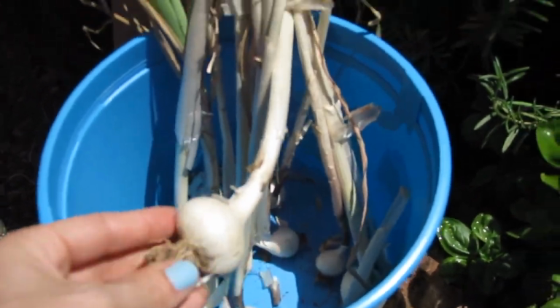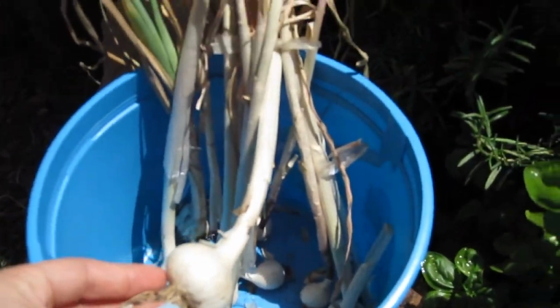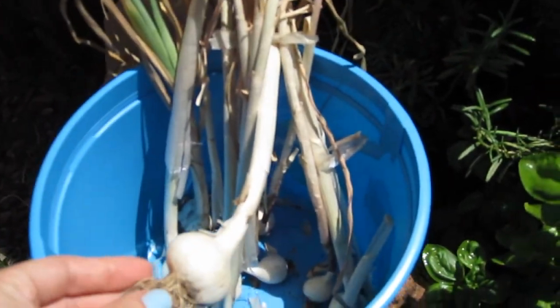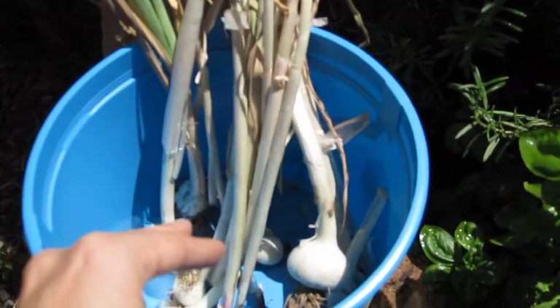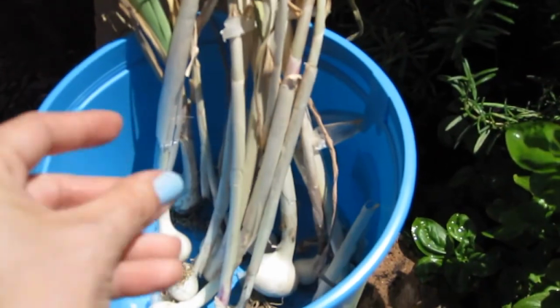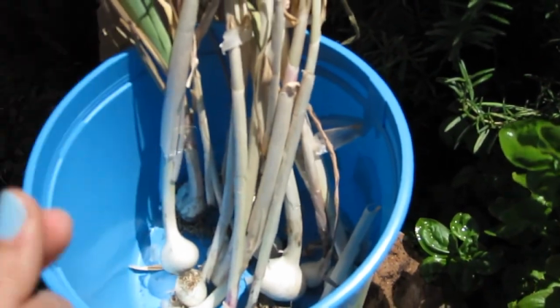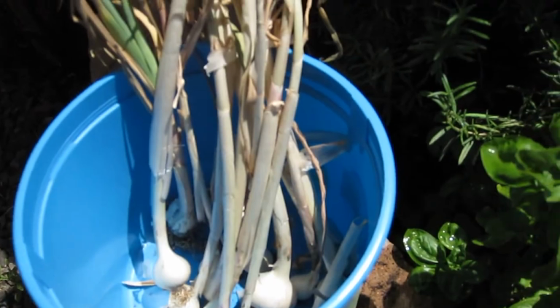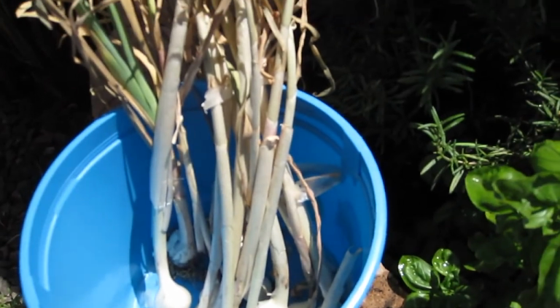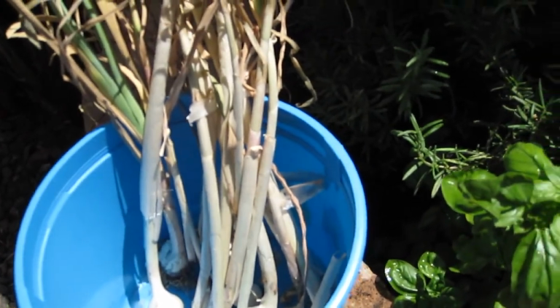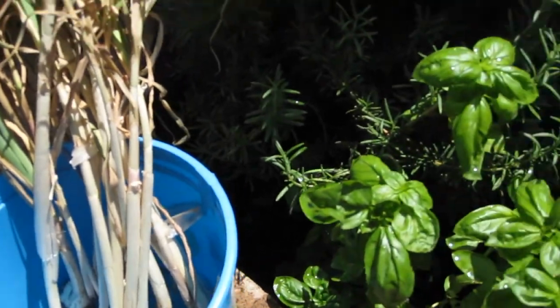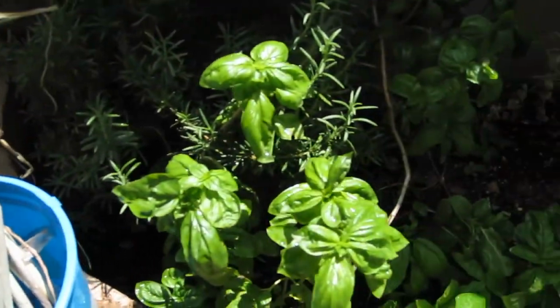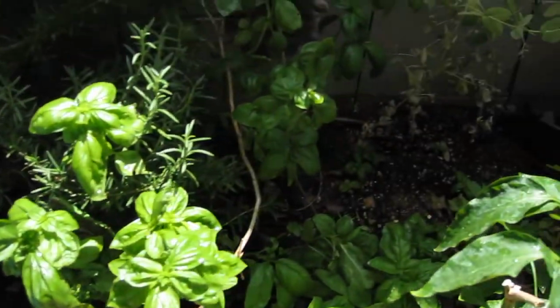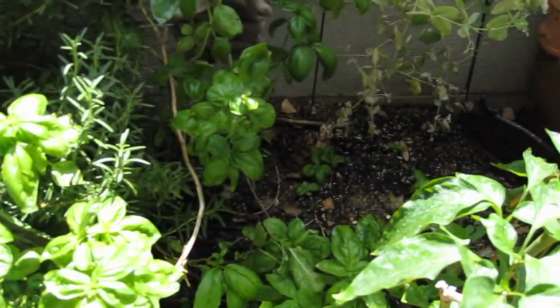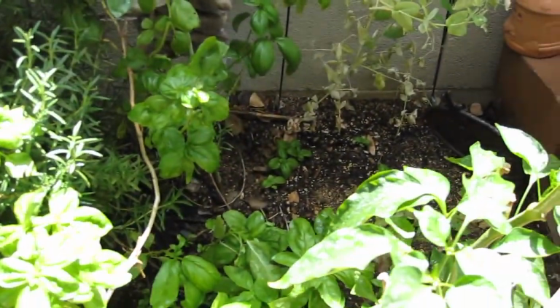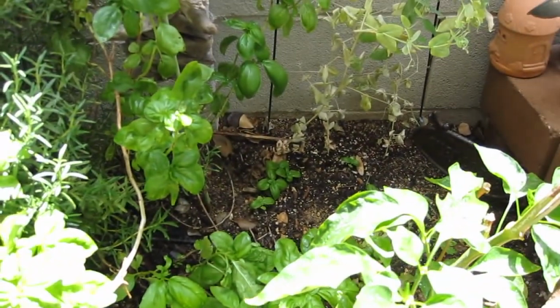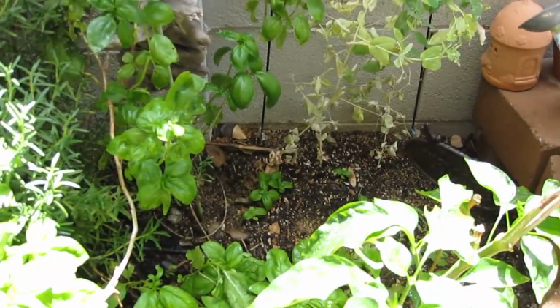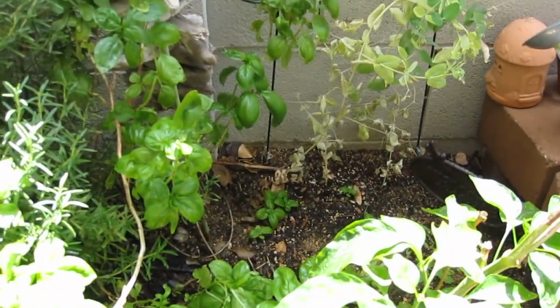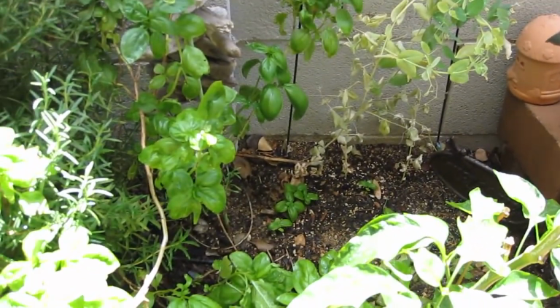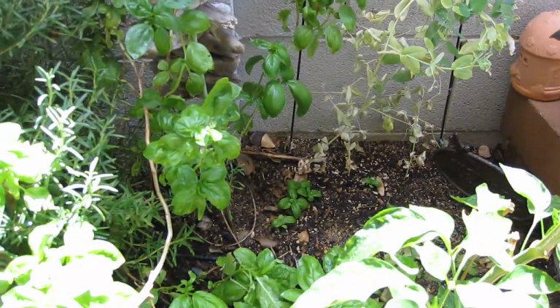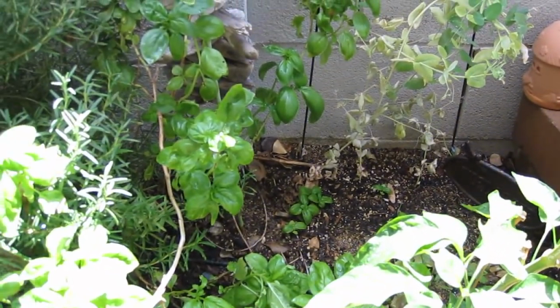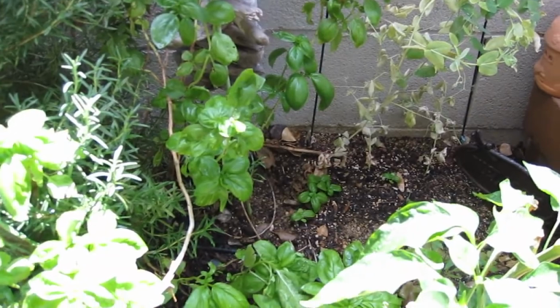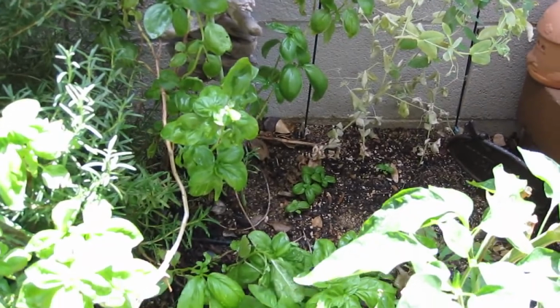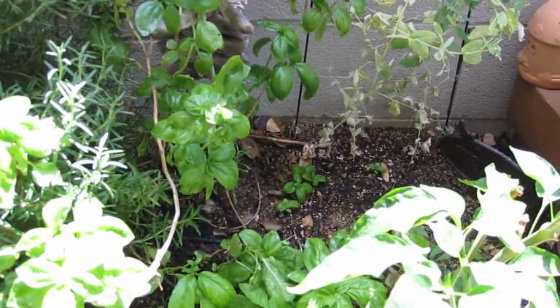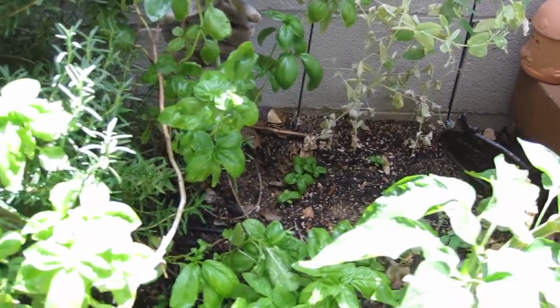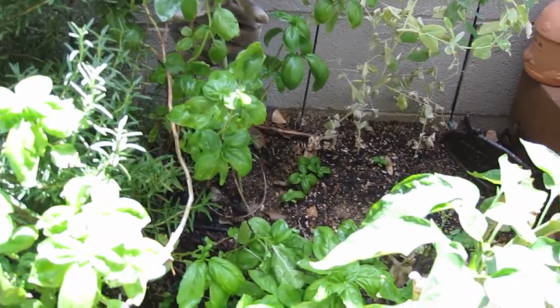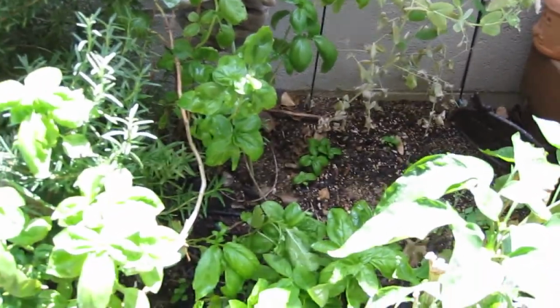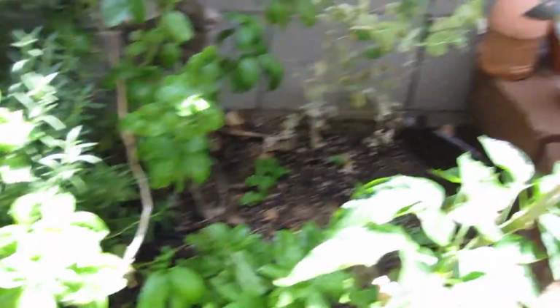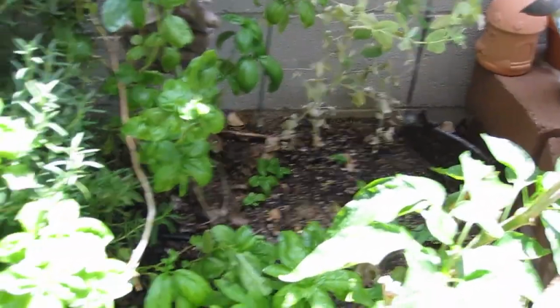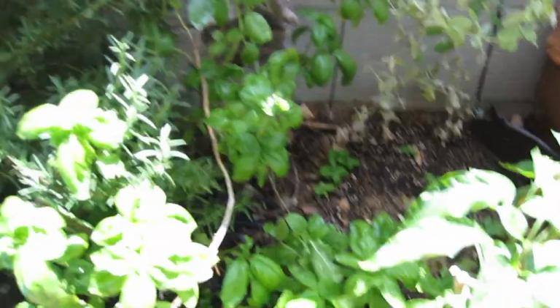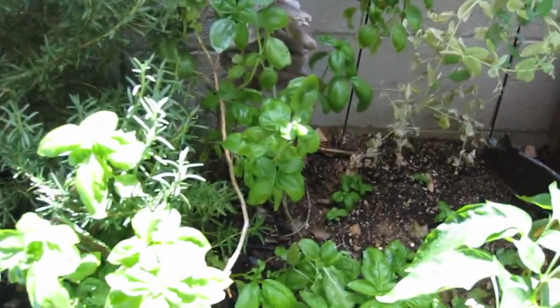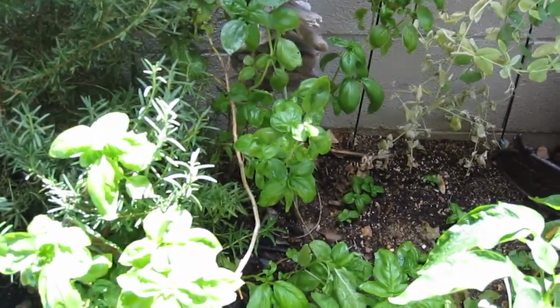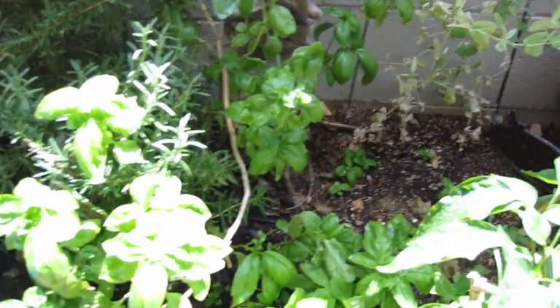So that's our garden in May, and hopefully when we get back at the end of July, there'll be some watermelons, cantaloupe, maybe some squash, zucchini — we'll see. All right, thanks for watching, guys.